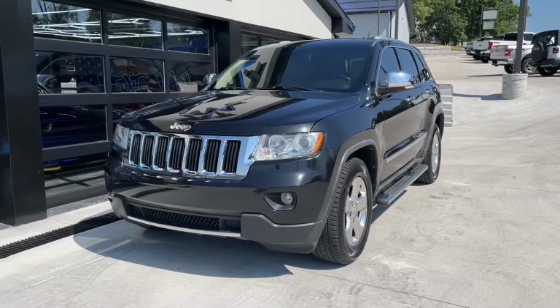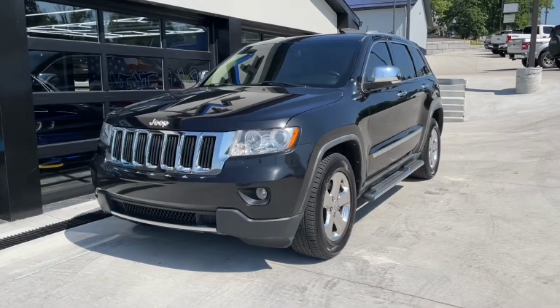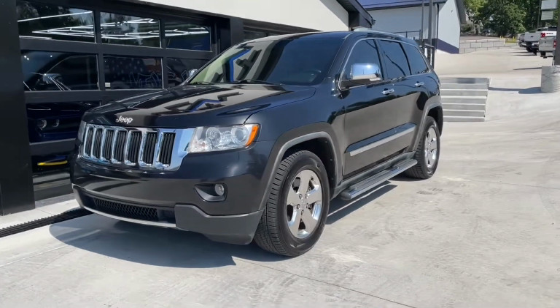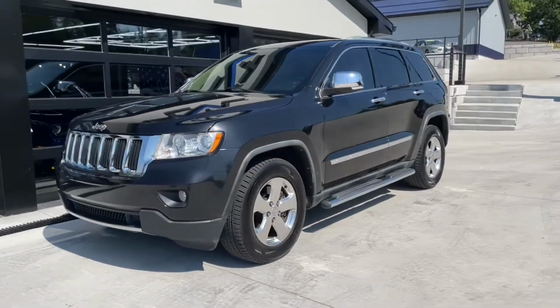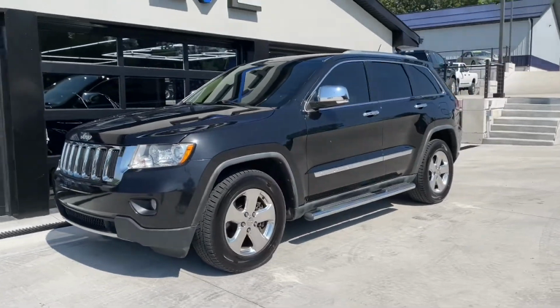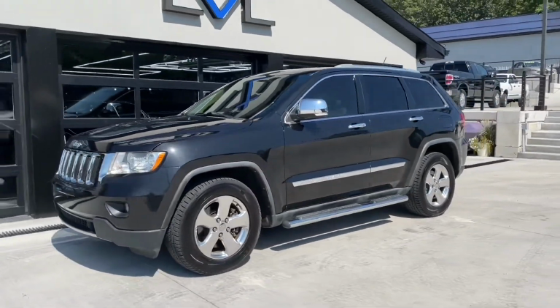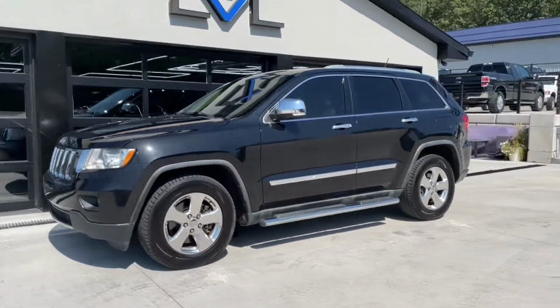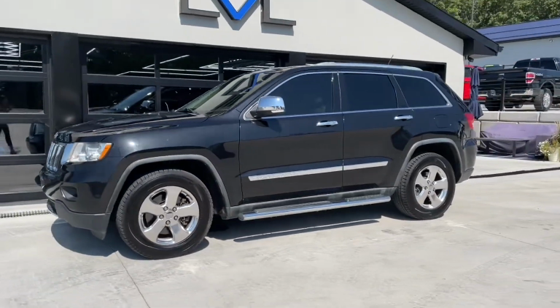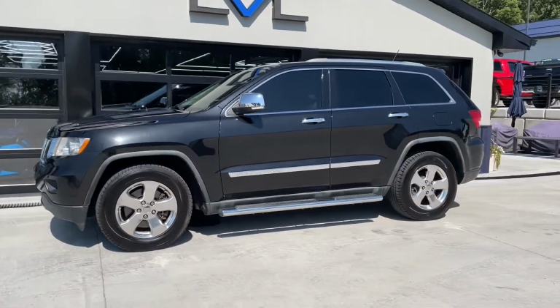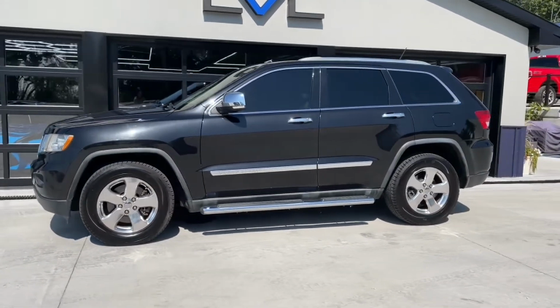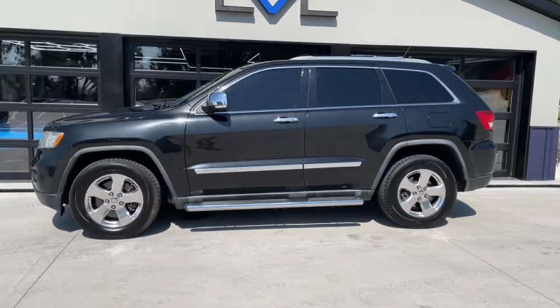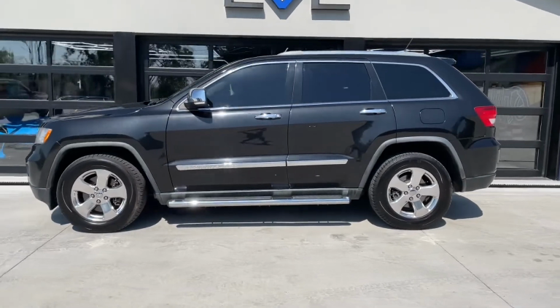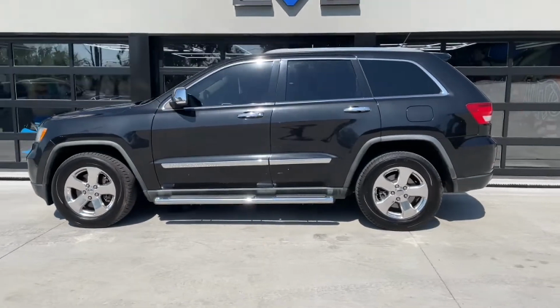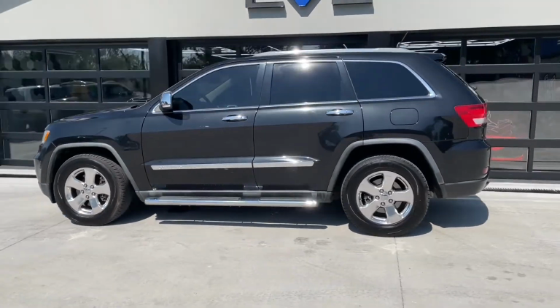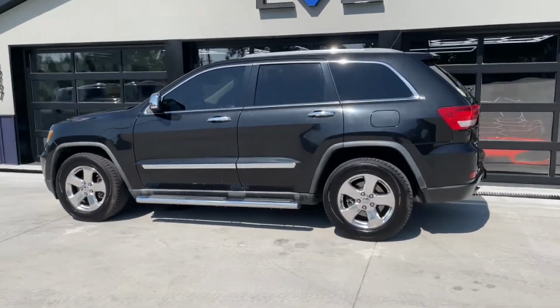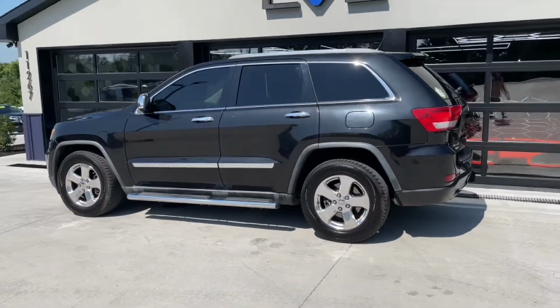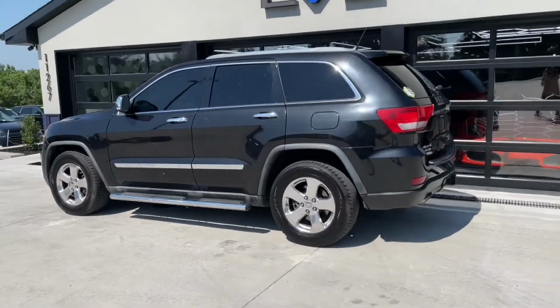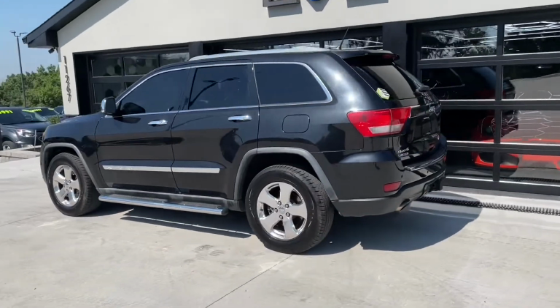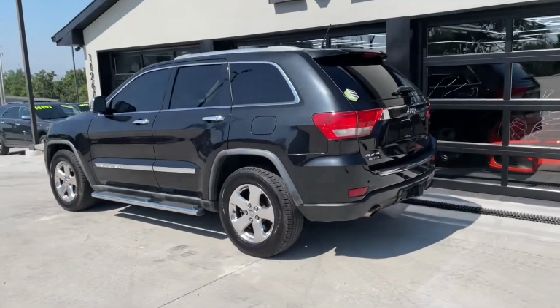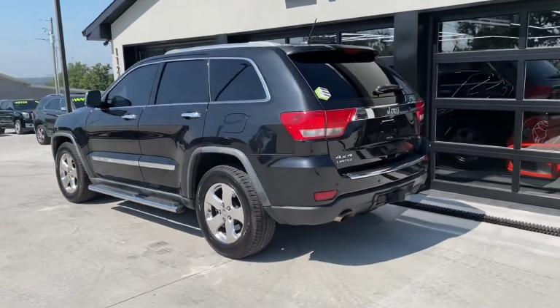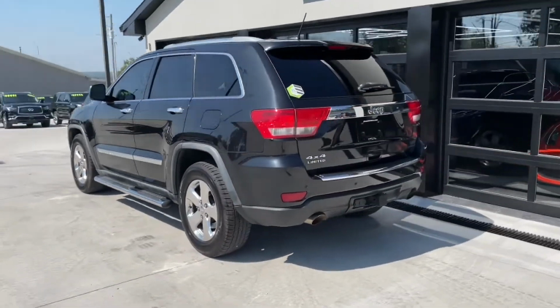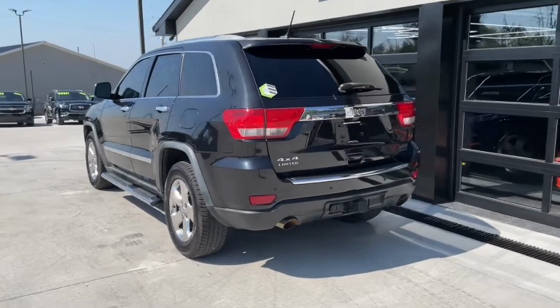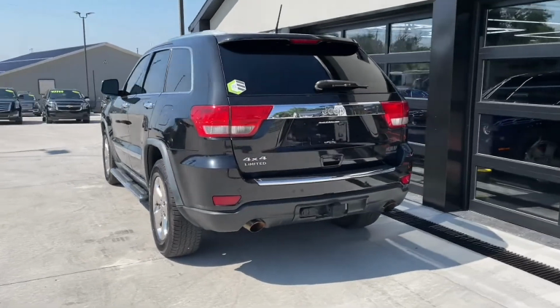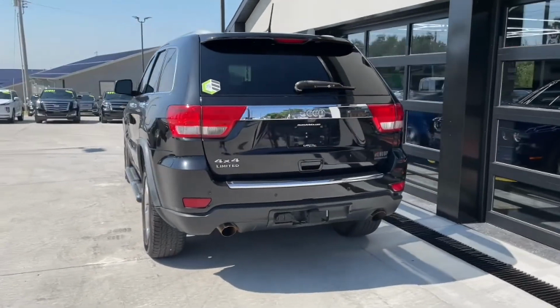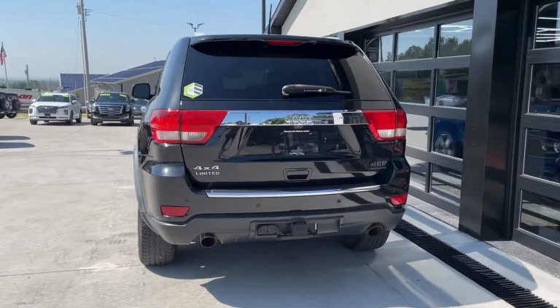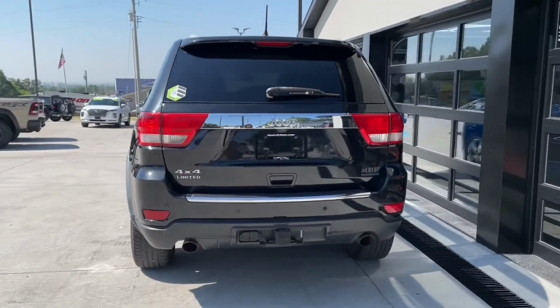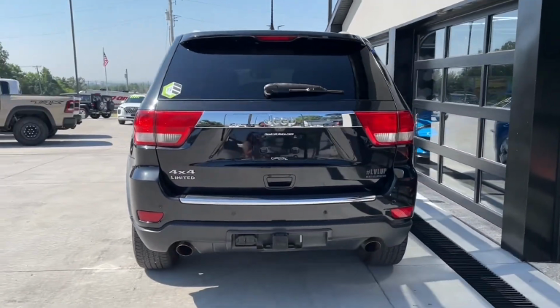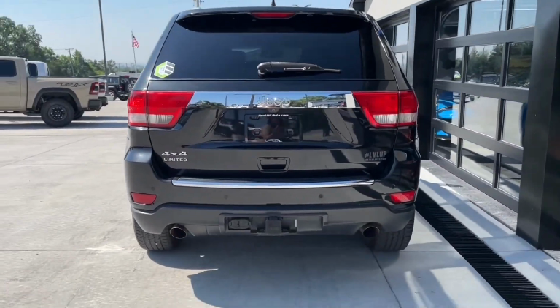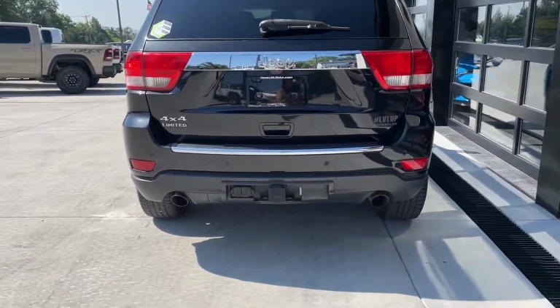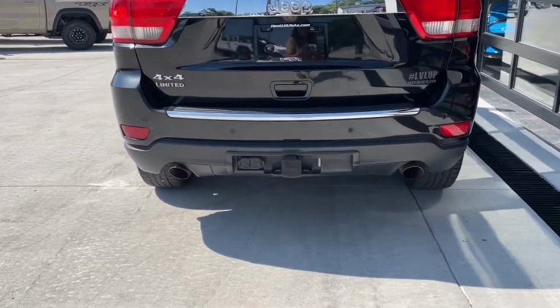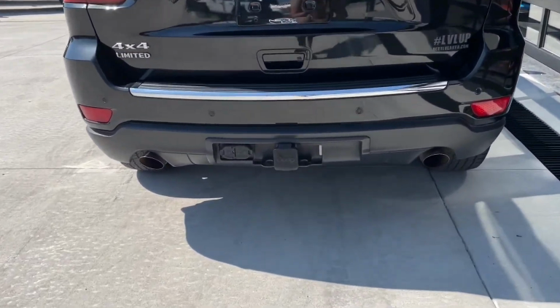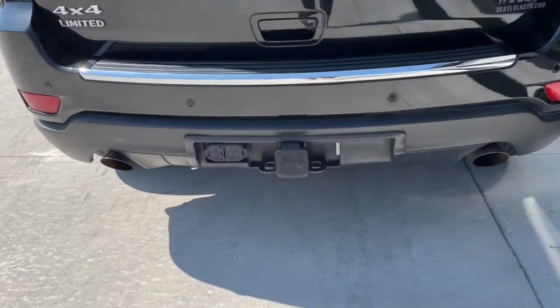You're going to be riding around in comfort and style in this black 2011 Jeep Grand Cherokee. It has 87,000 miles on it and the tow package with the 5.7 Hemi, so you're going to be able to tow whatever you want and have a good time.